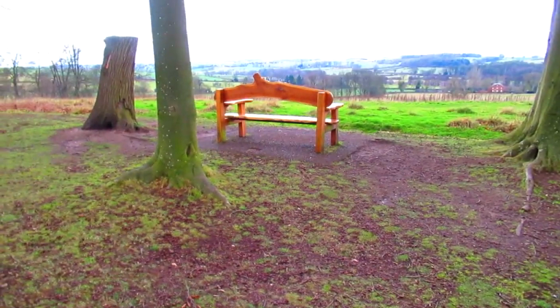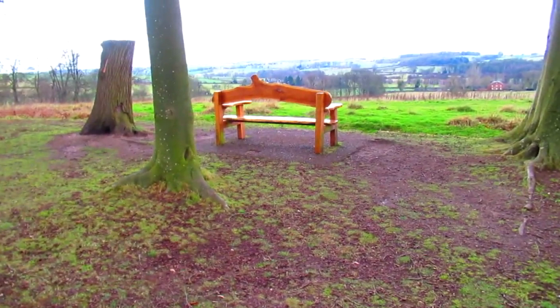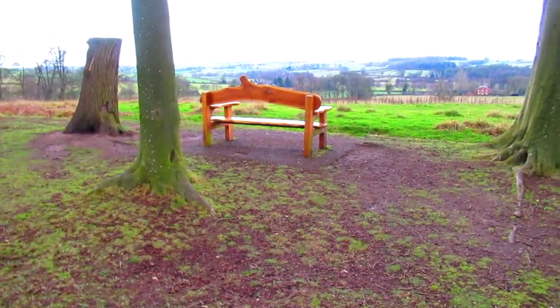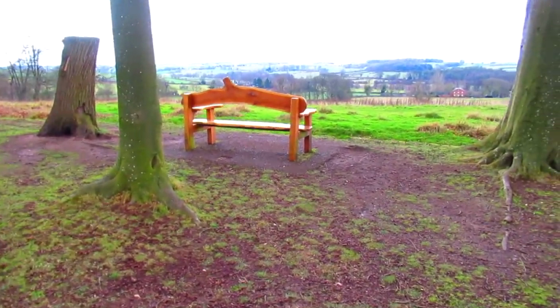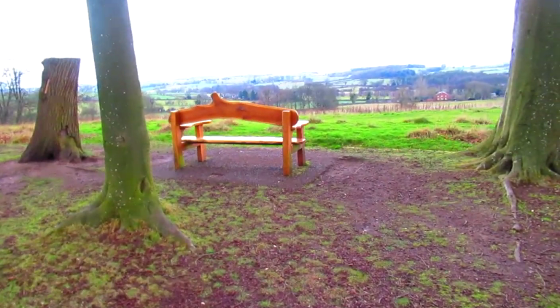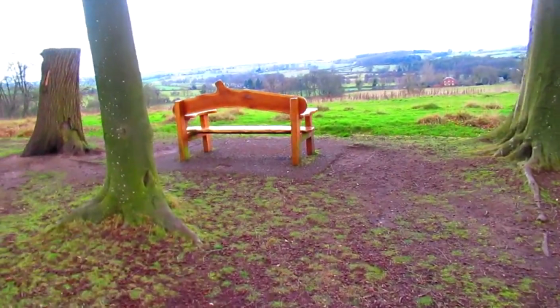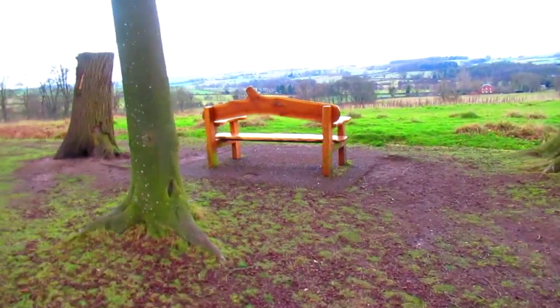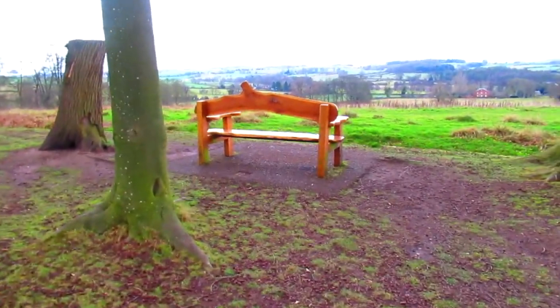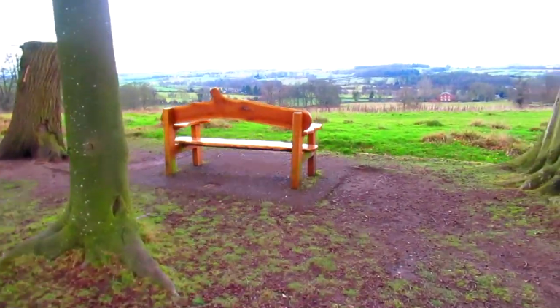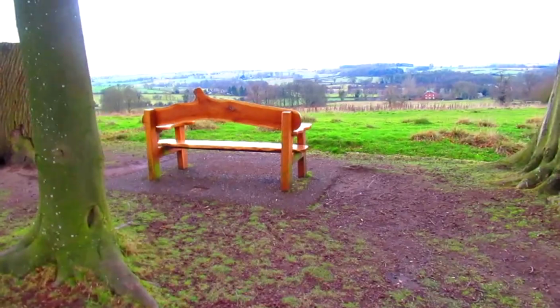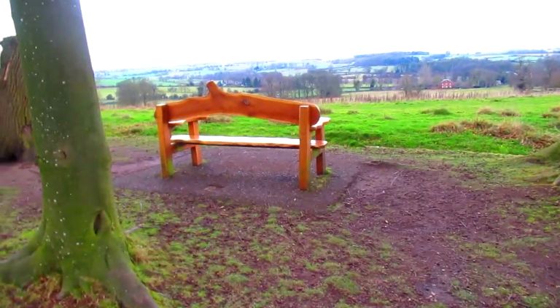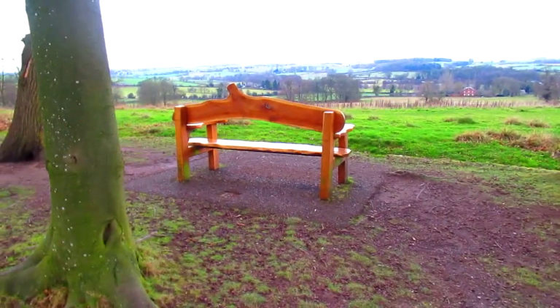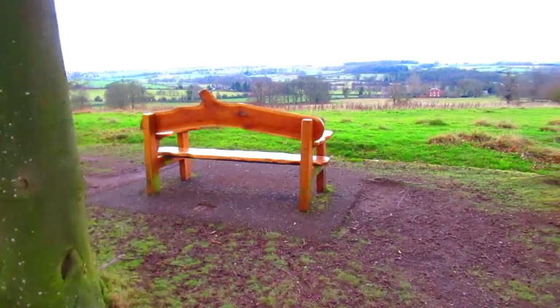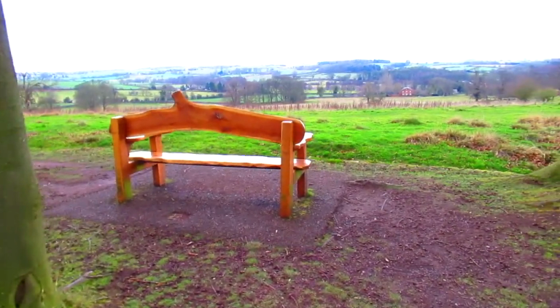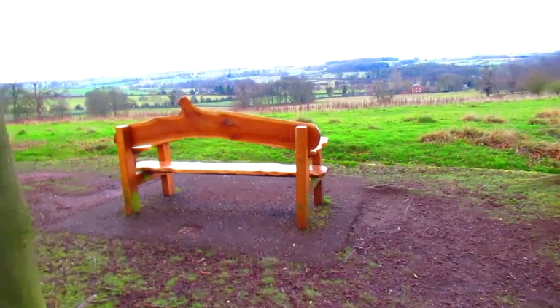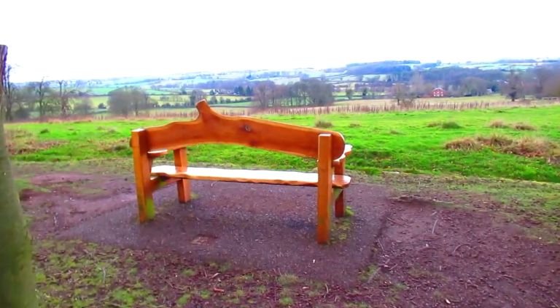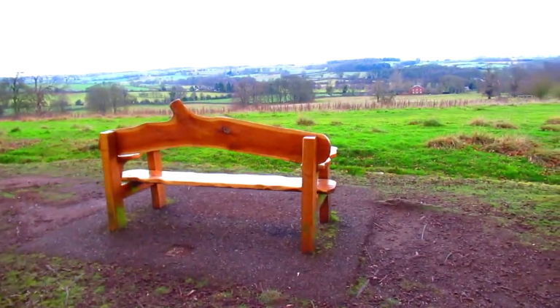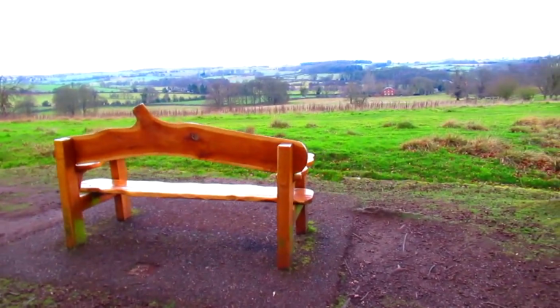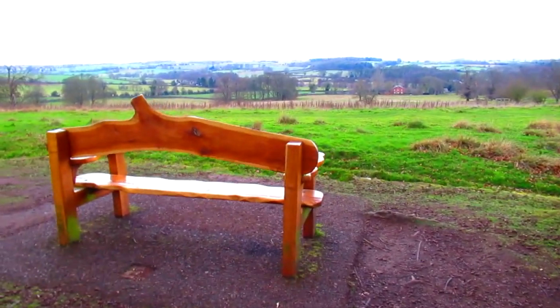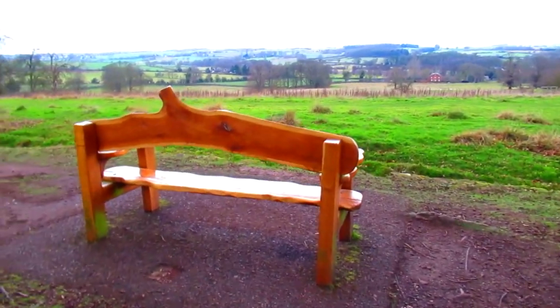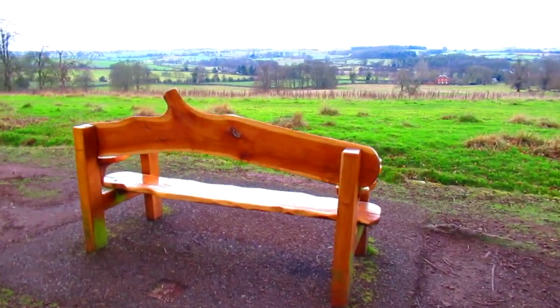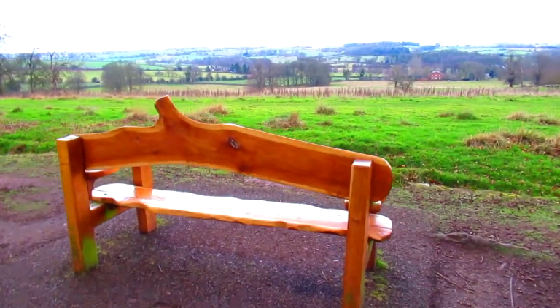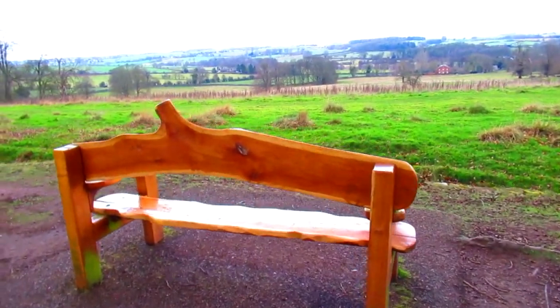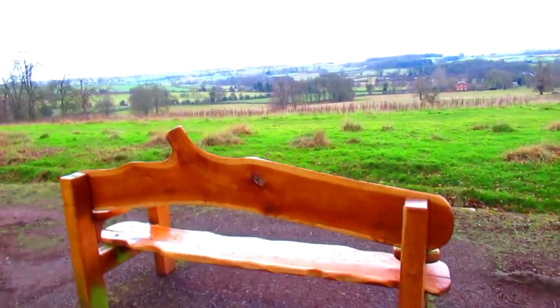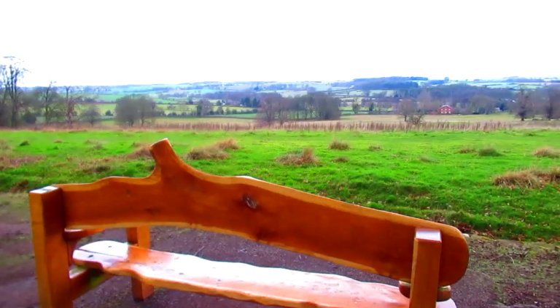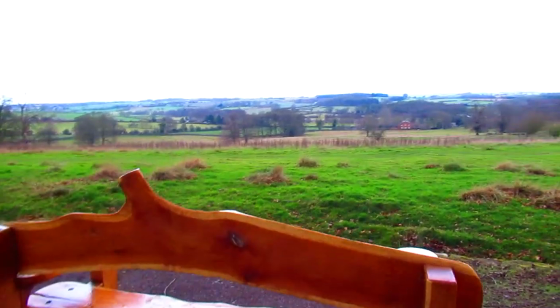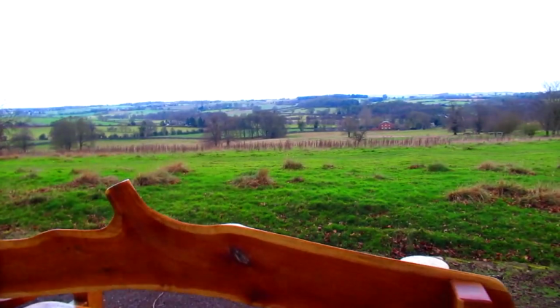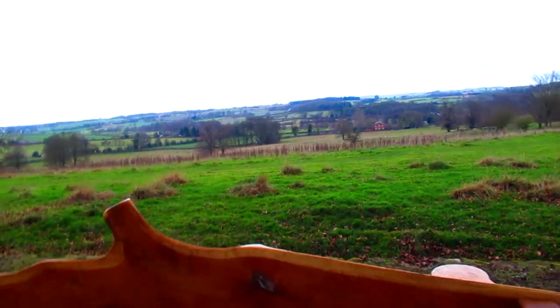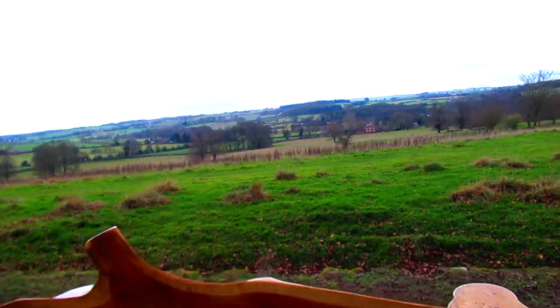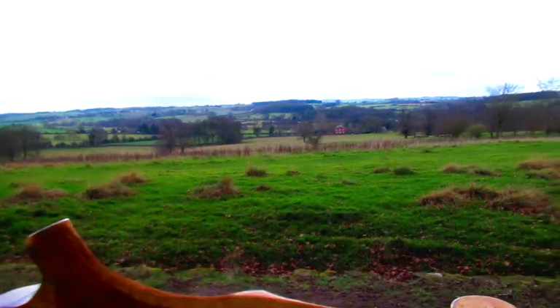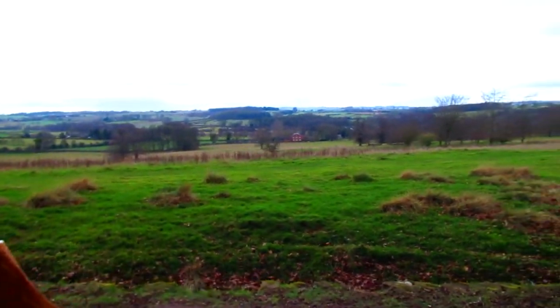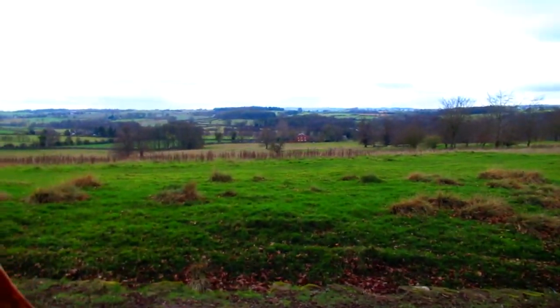Wouldn't you just love to have your lunch sitting on that bench, looking out over the beautiful Derbyshire countryside? Let's frame it.